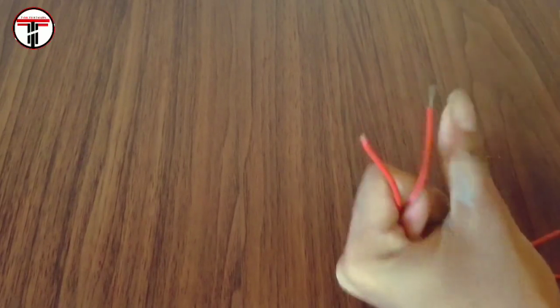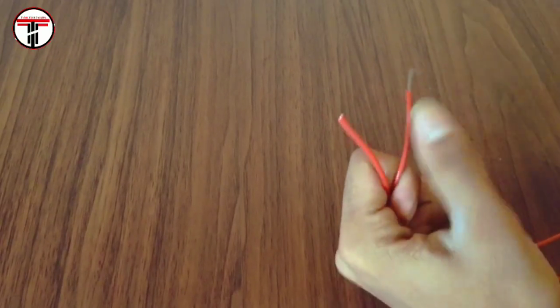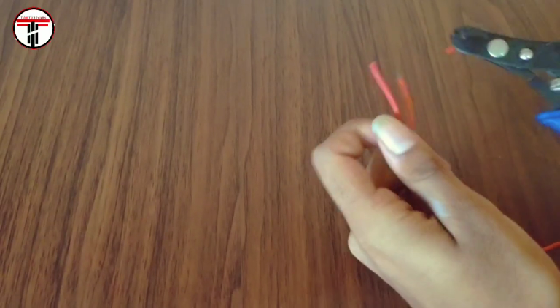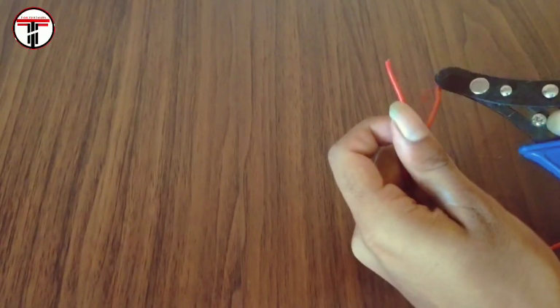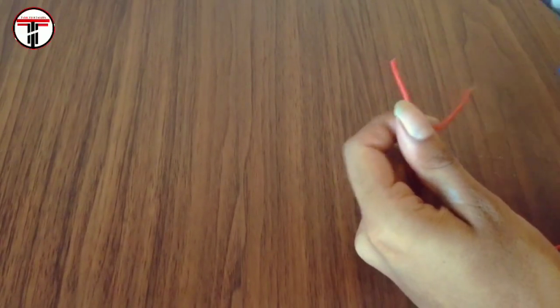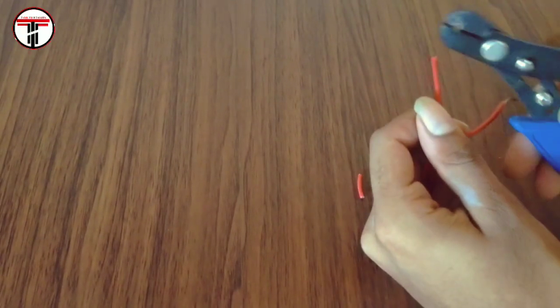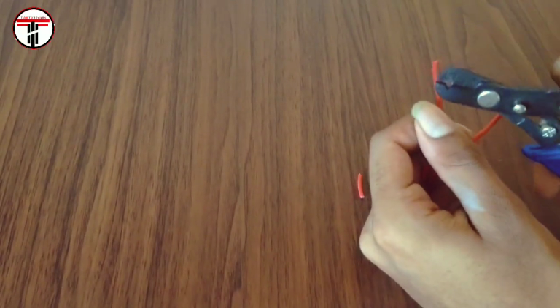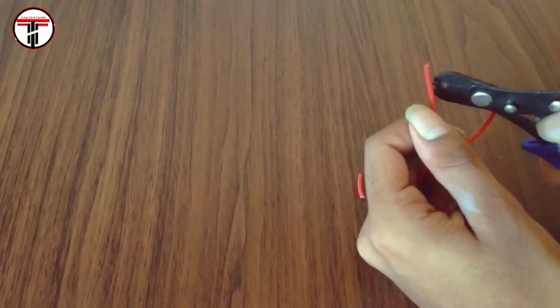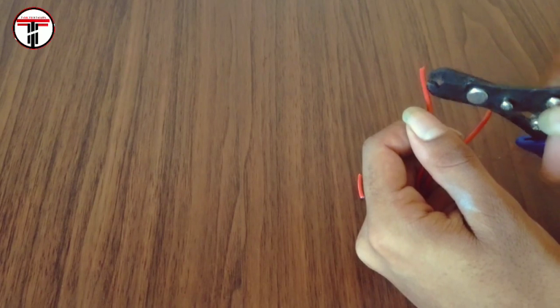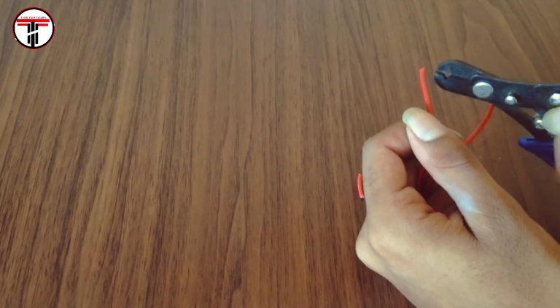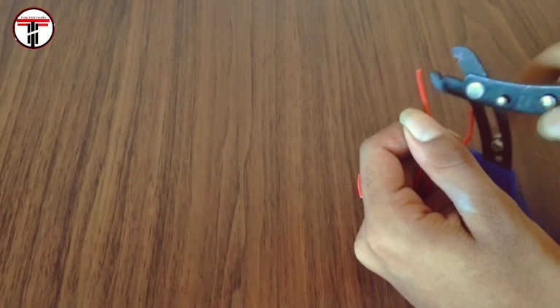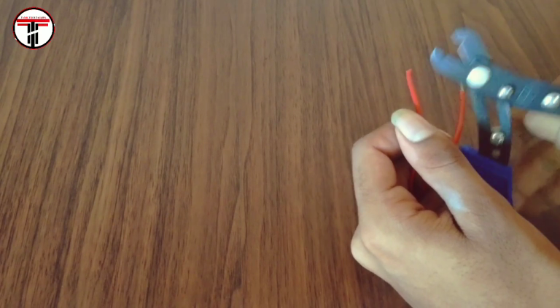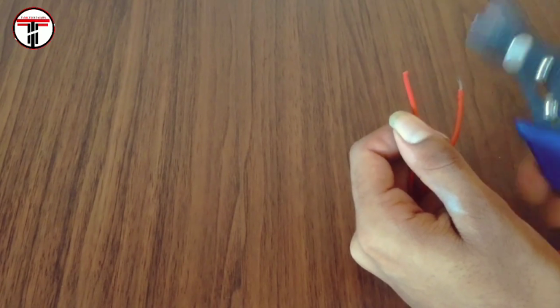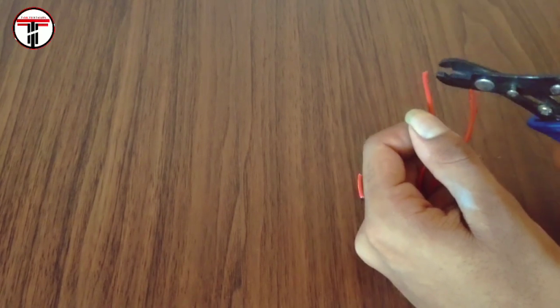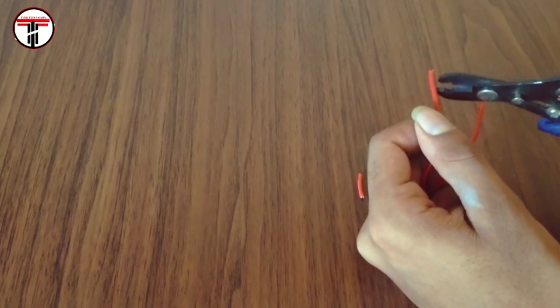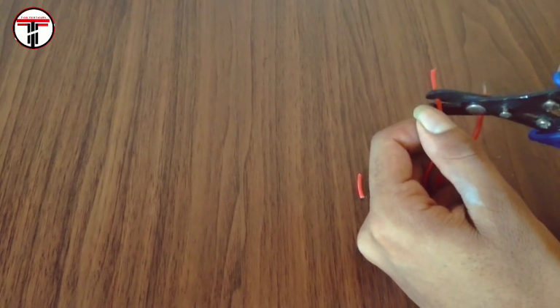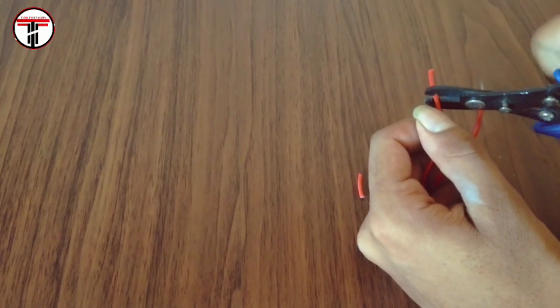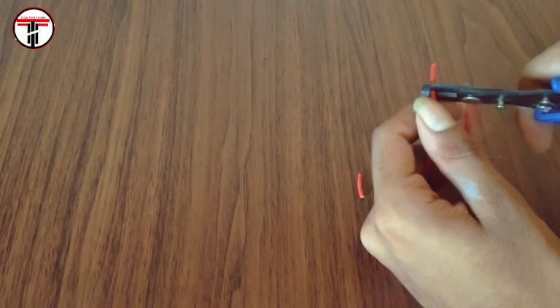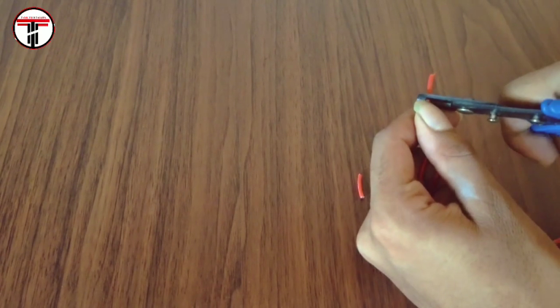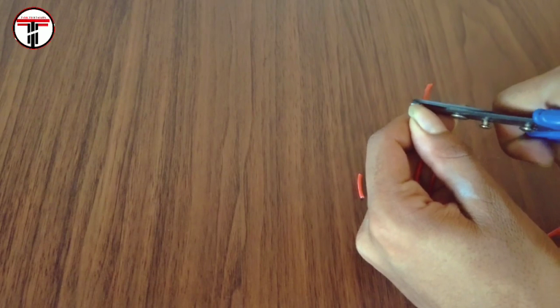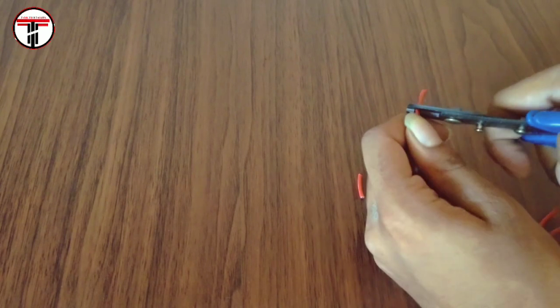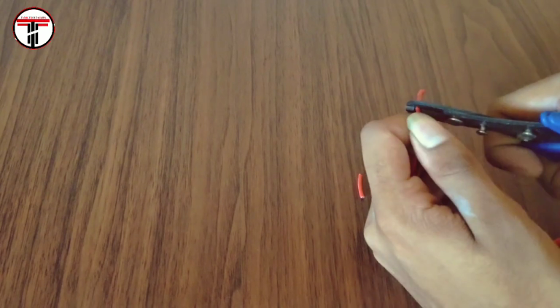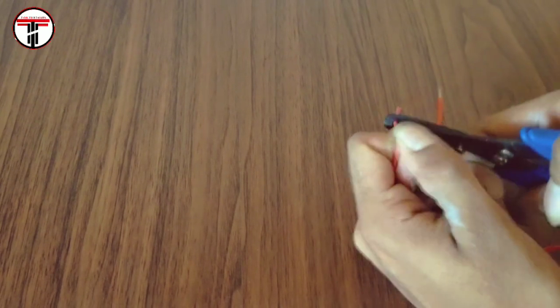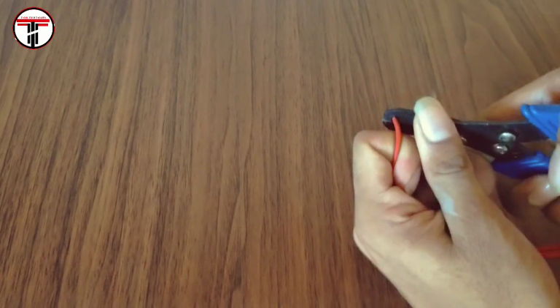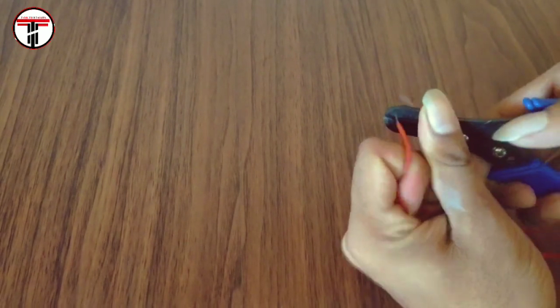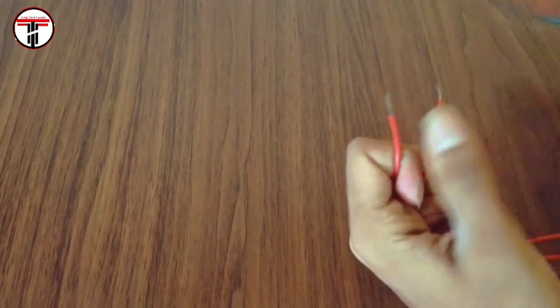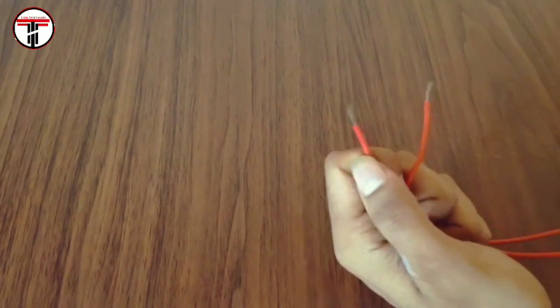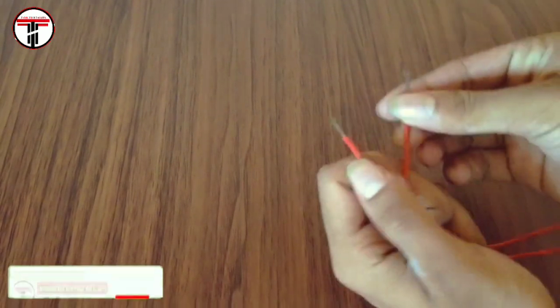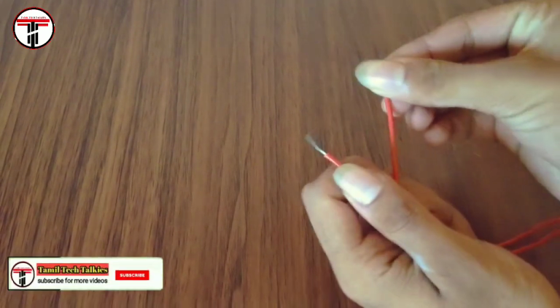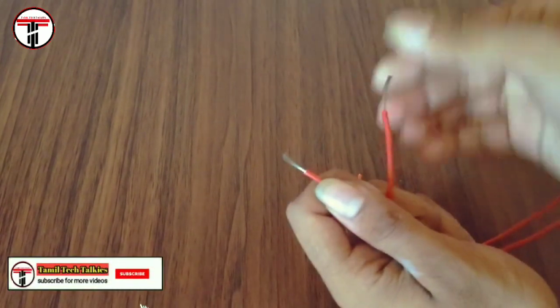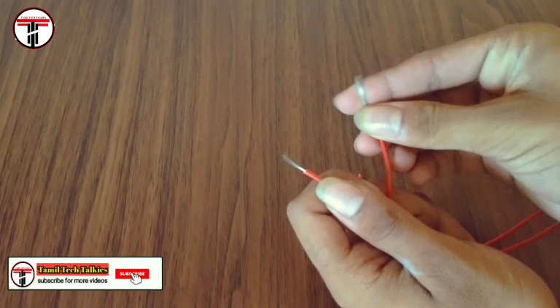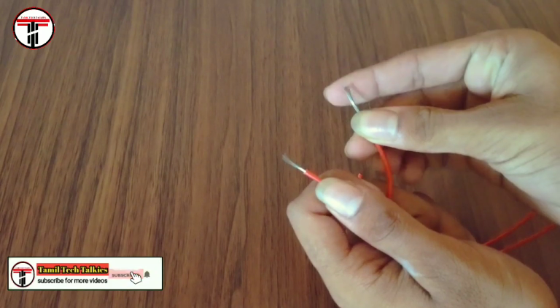Now let's see the two wires. Let's cut the wires — you can cut the wires. Look at the electric wires; that's why there are multiple wires.